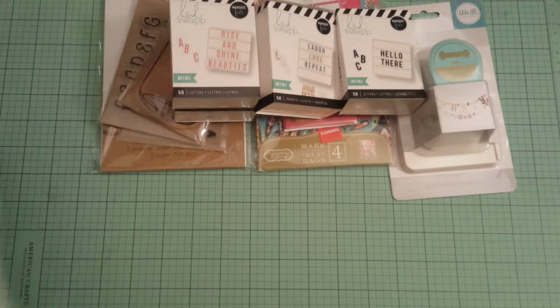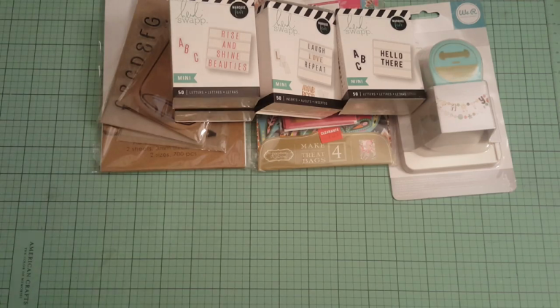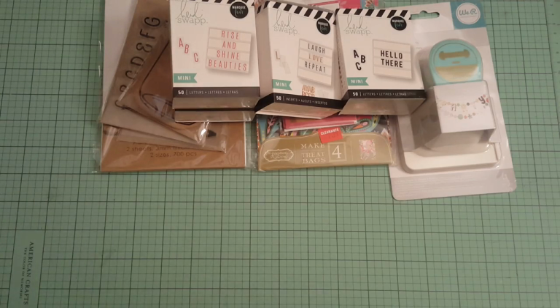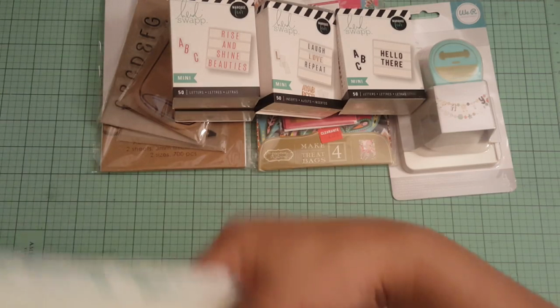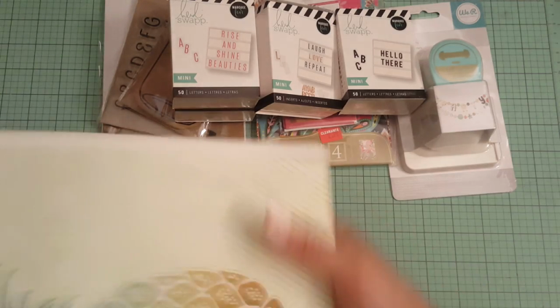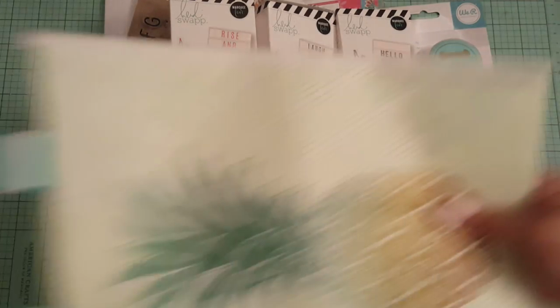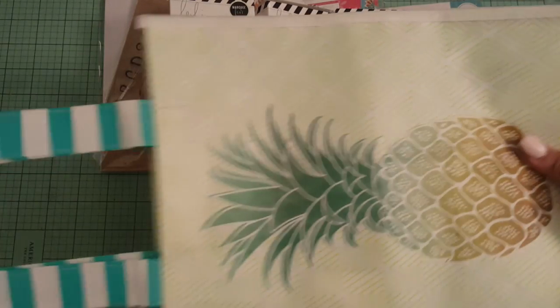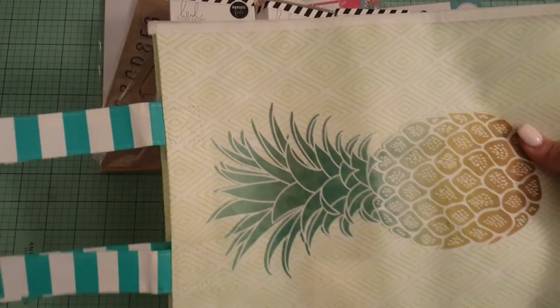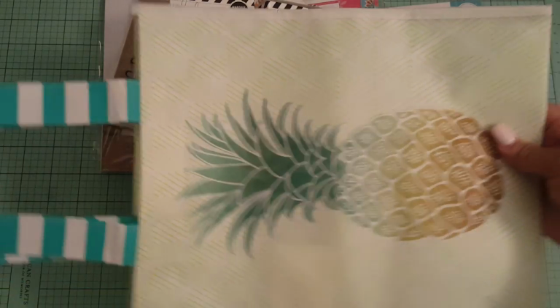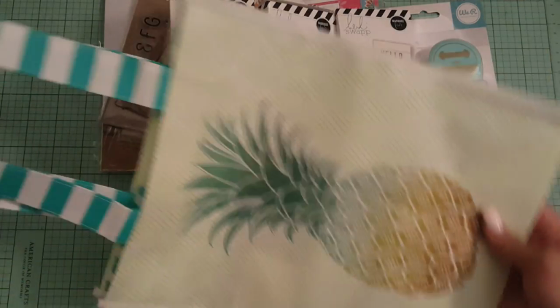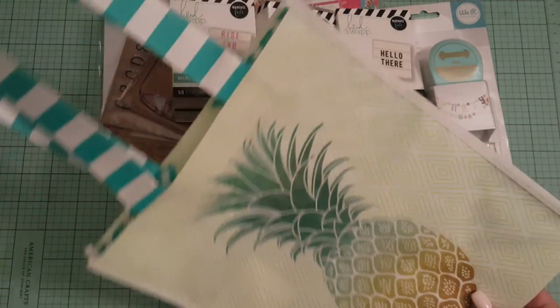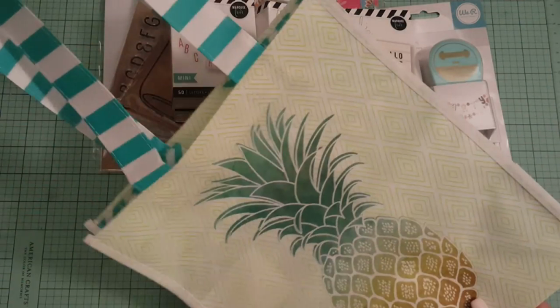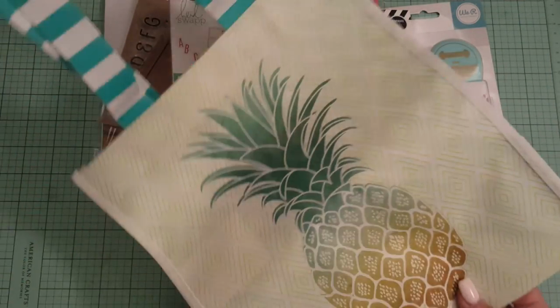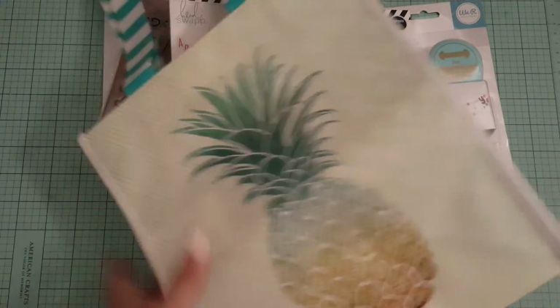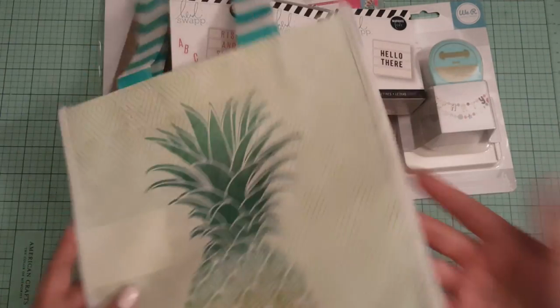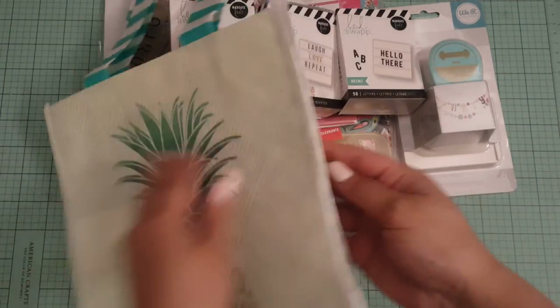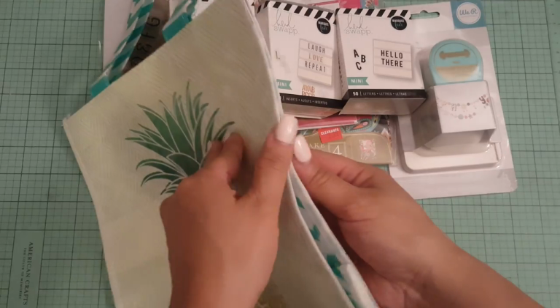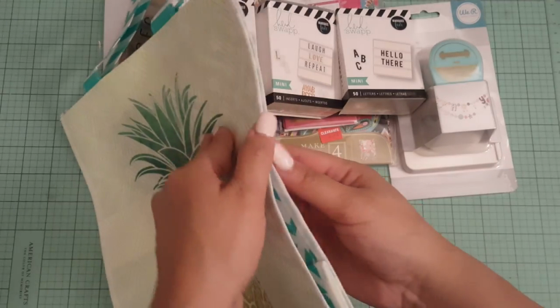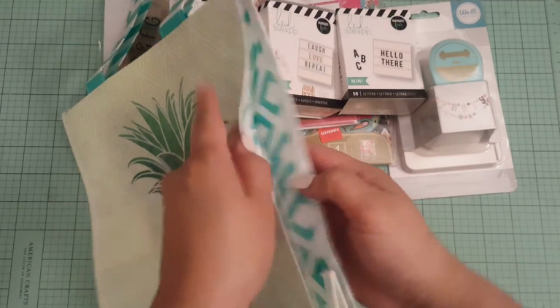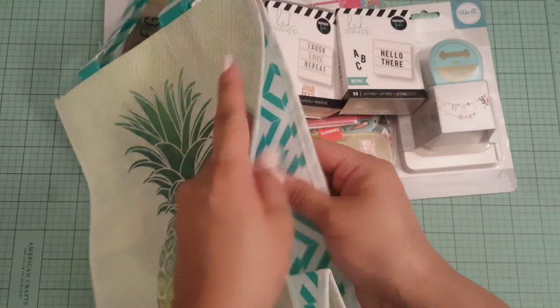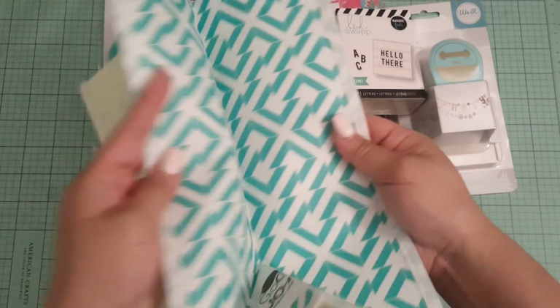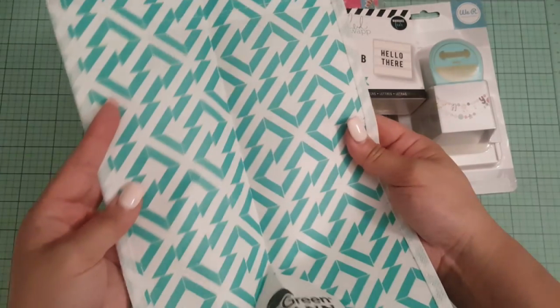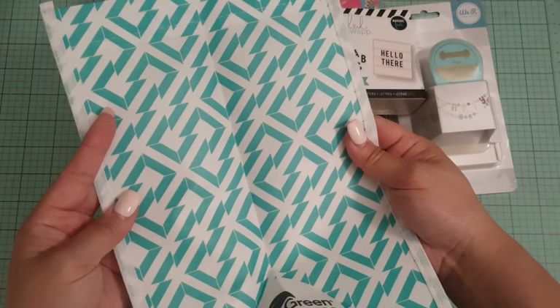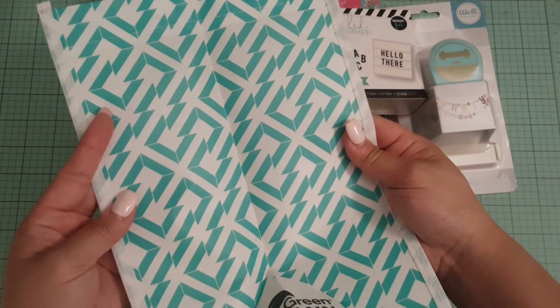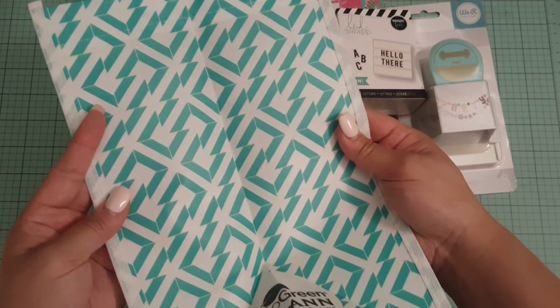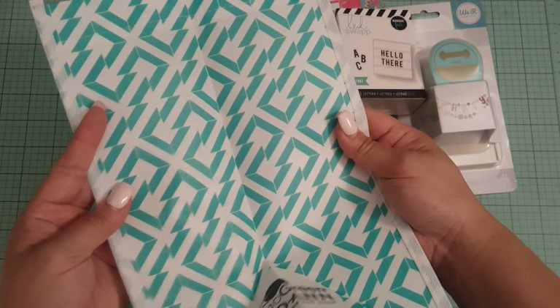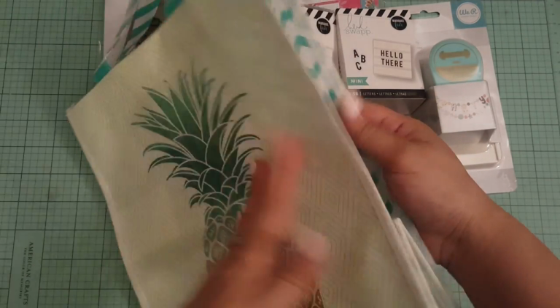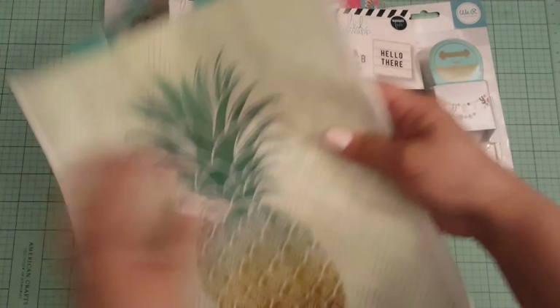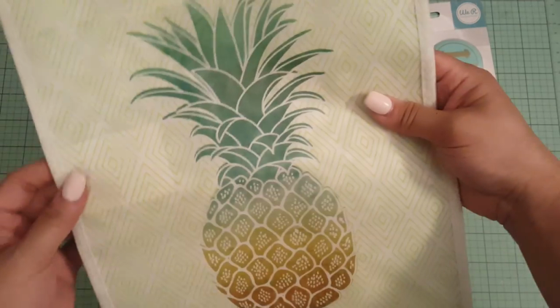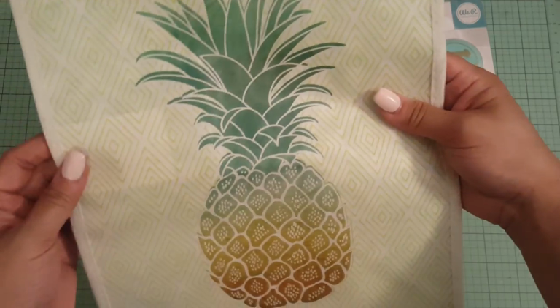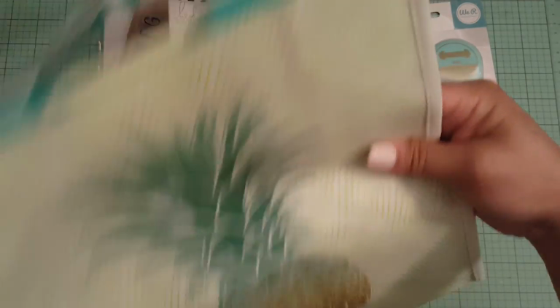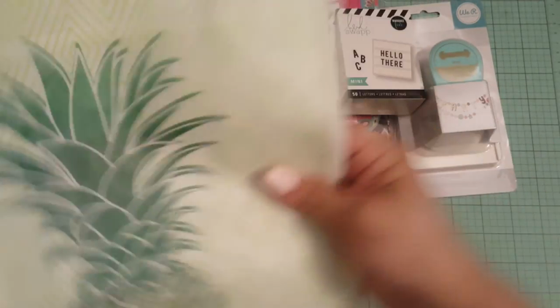I found this really cute pineapple bag. Look how cute. Look at the sides. Super cute. Love it.